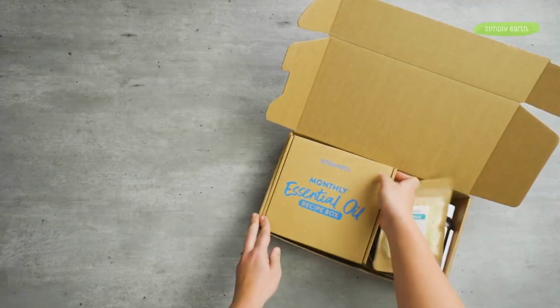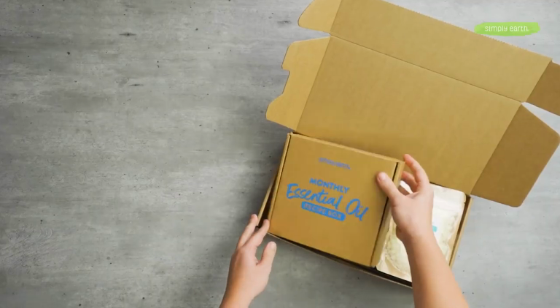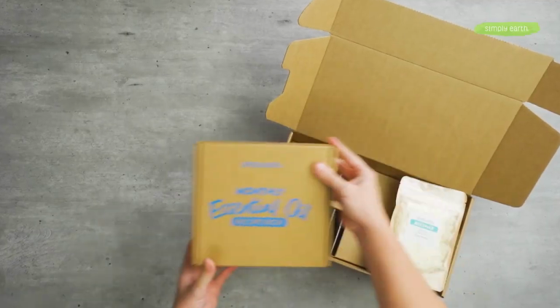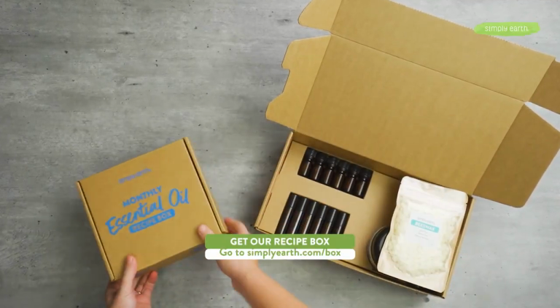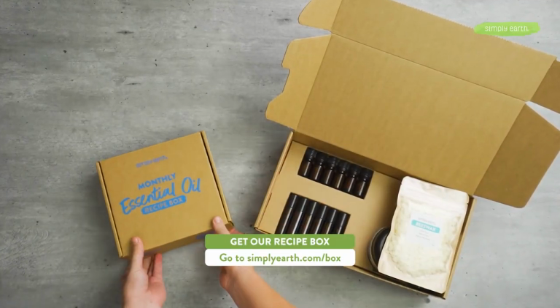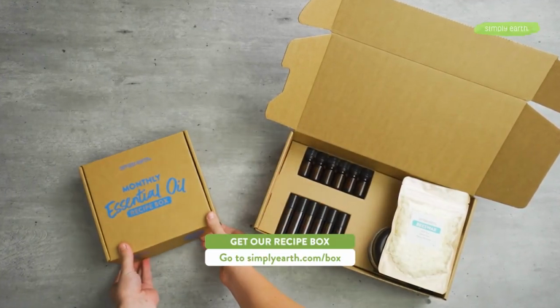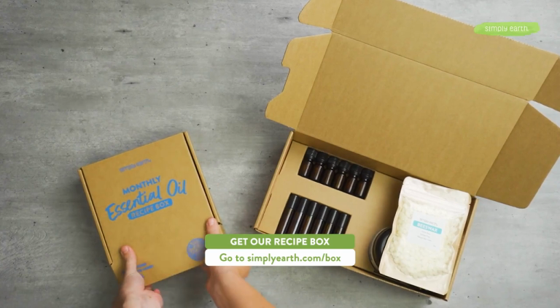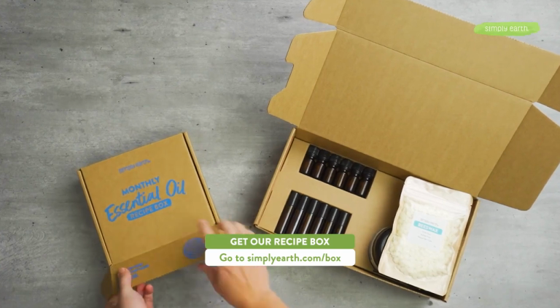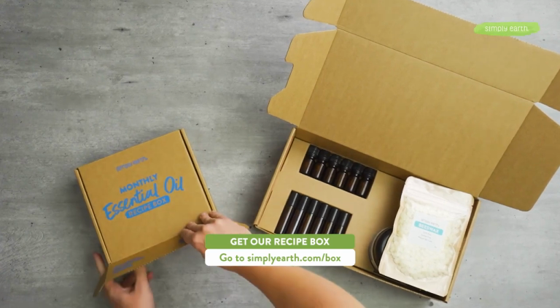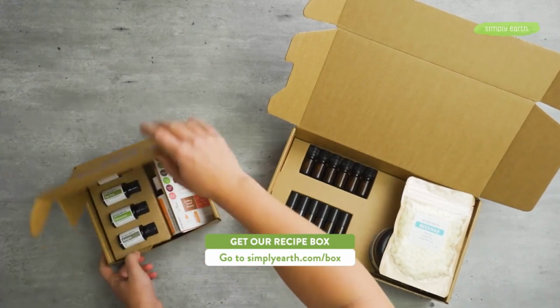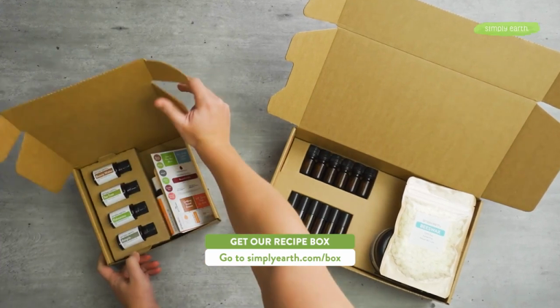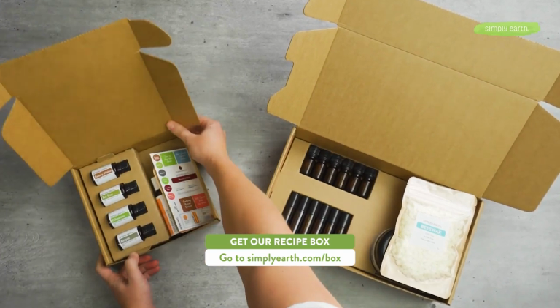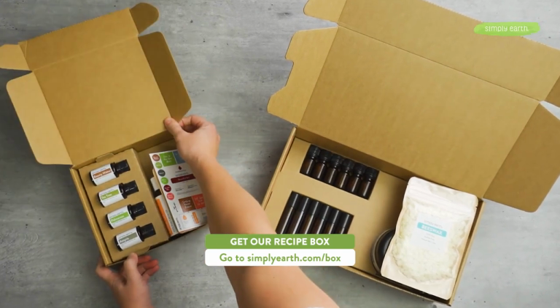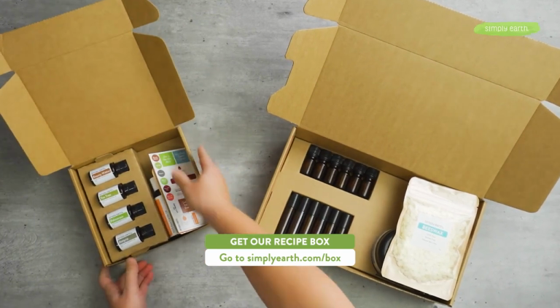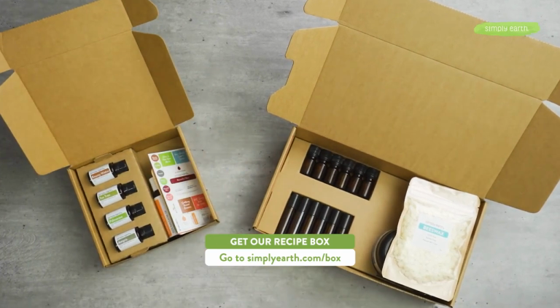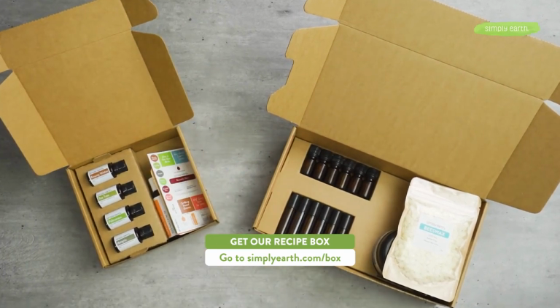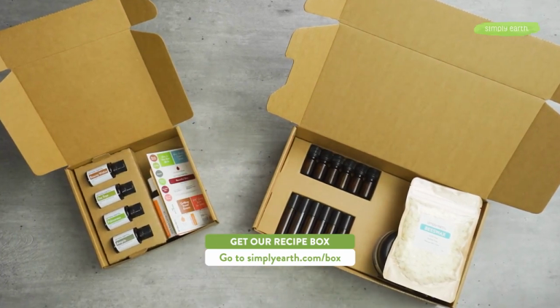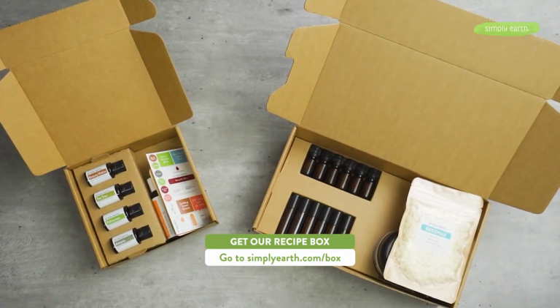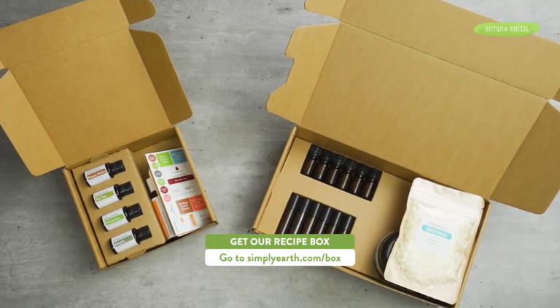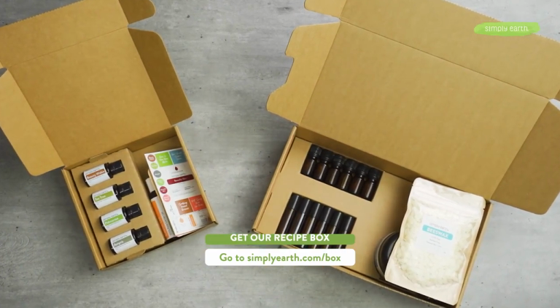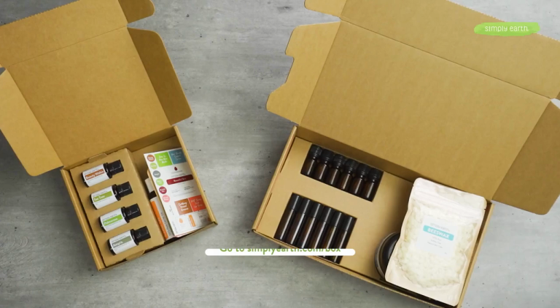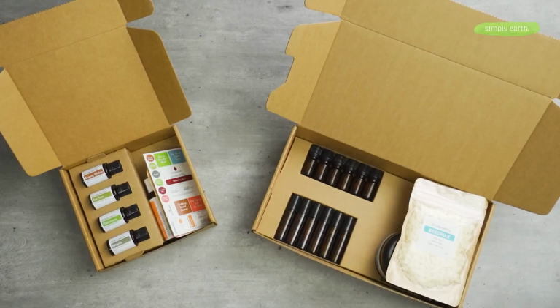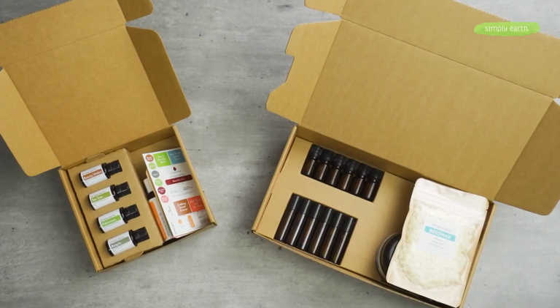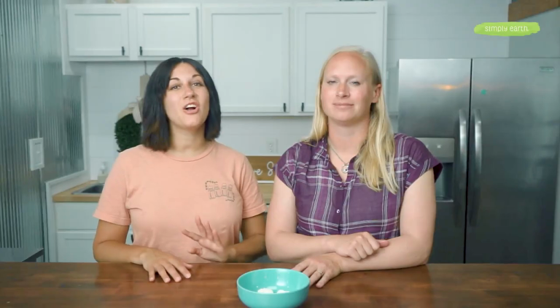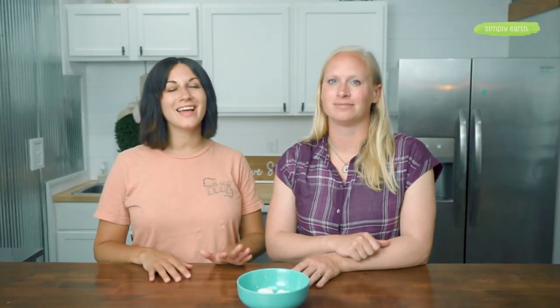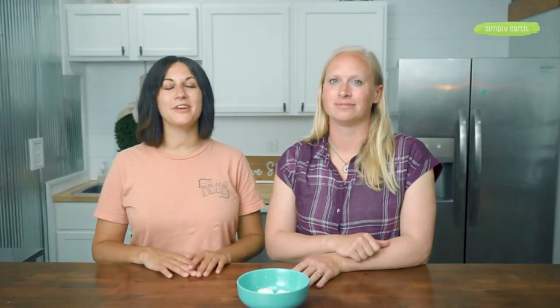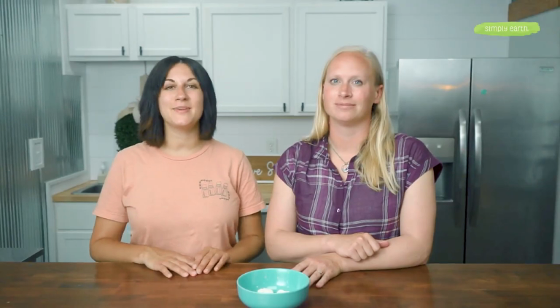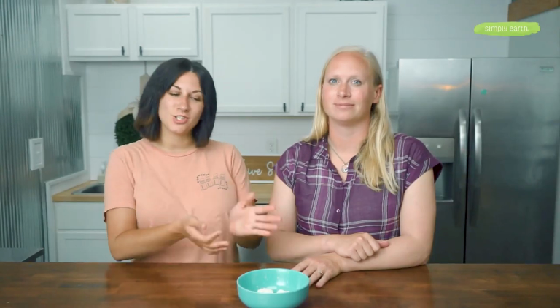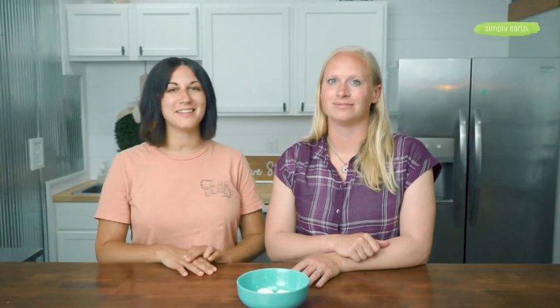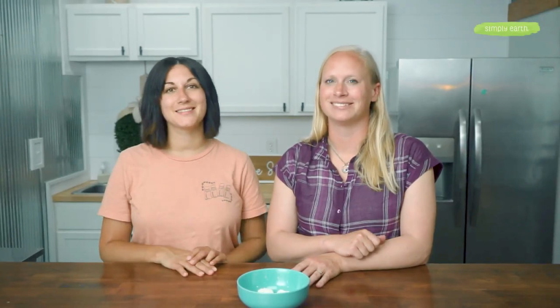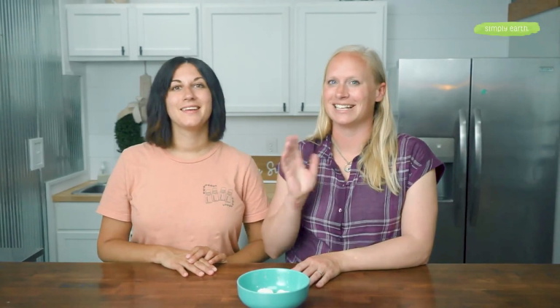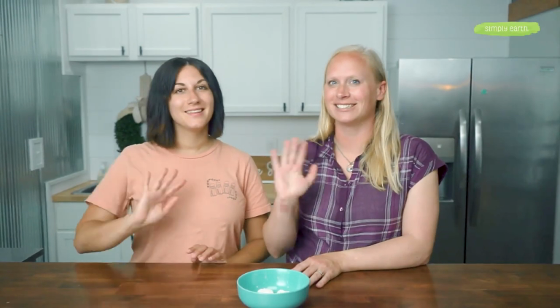For more great recipes like this and to get everything you need delivered straight to your door, go to simplyearth.com/box. Don't forget to hit that subscribe button so you can get all kinds of fun recipes just like these. Thanks for watching!